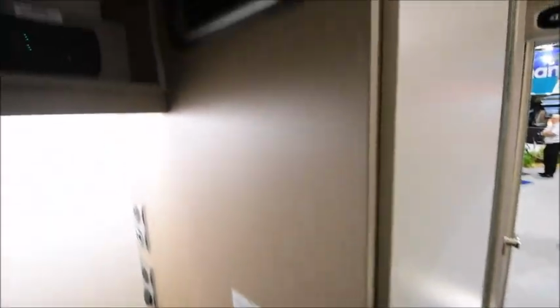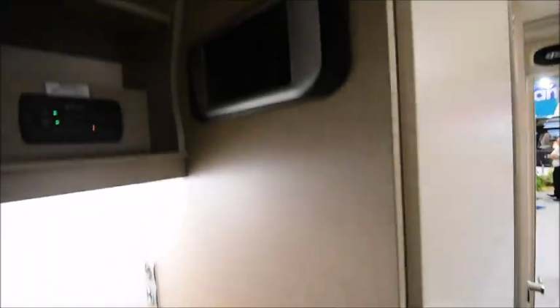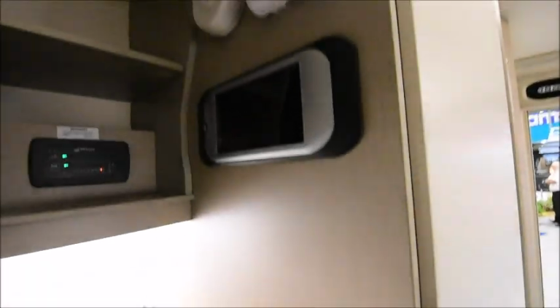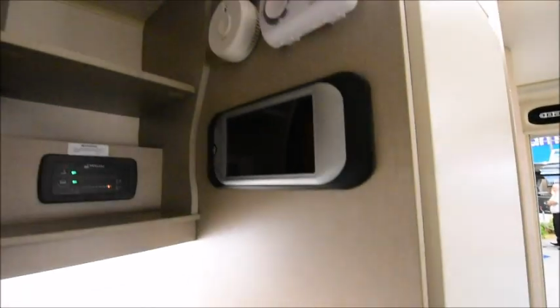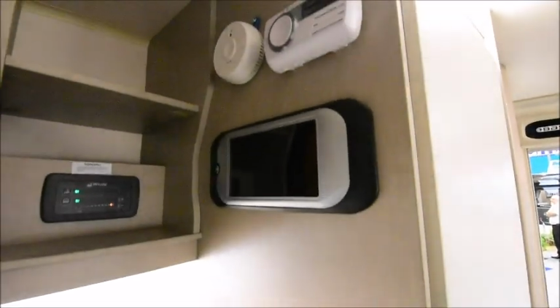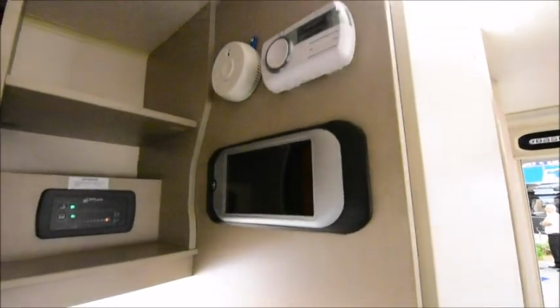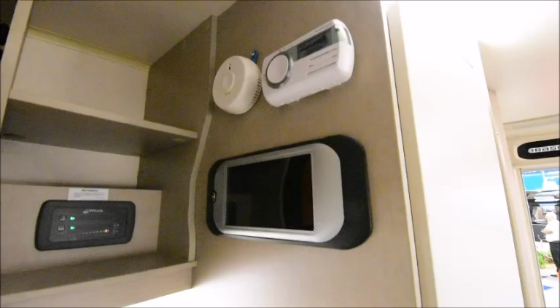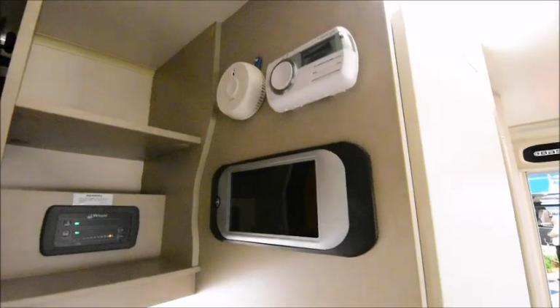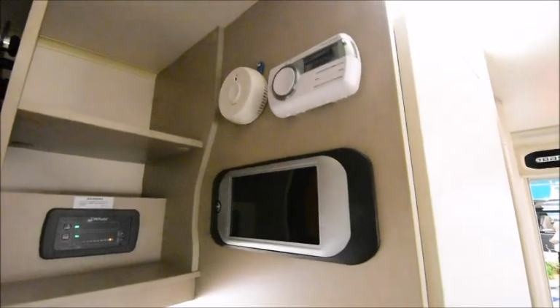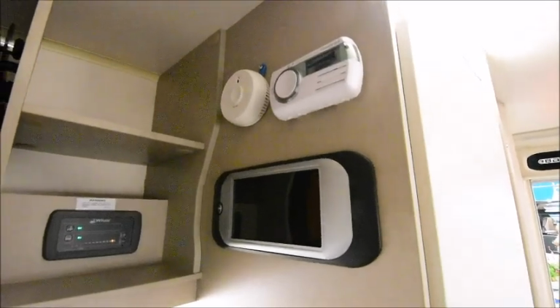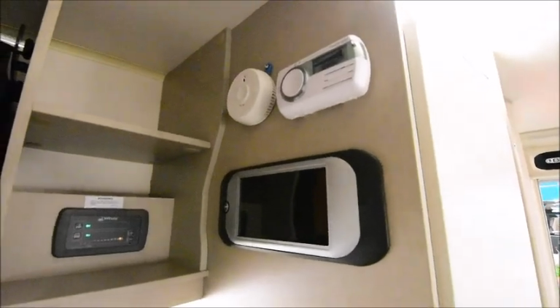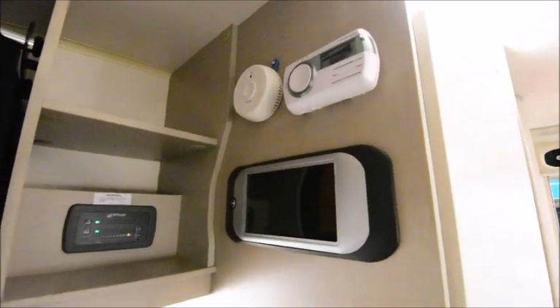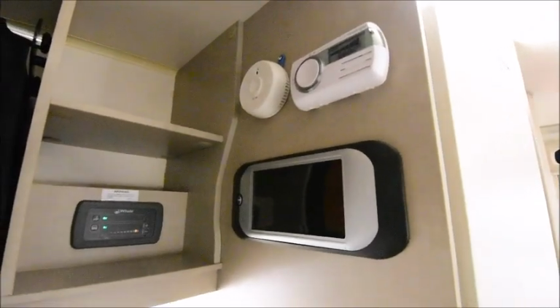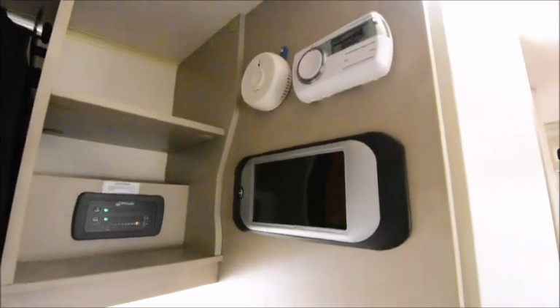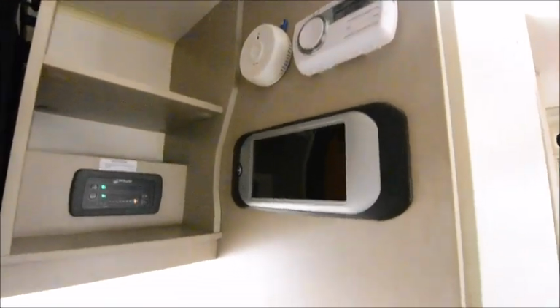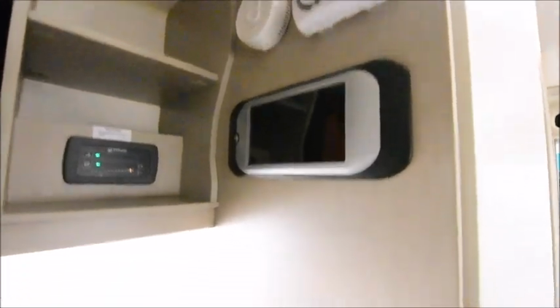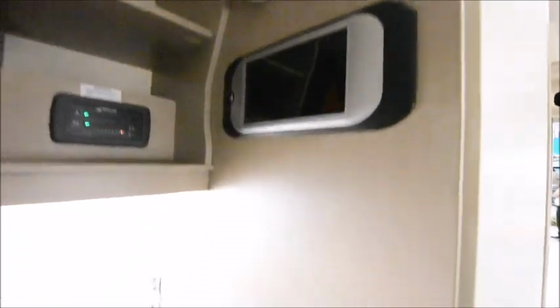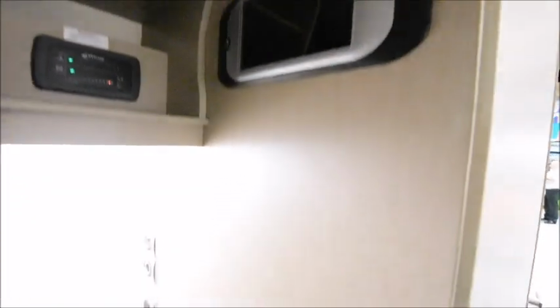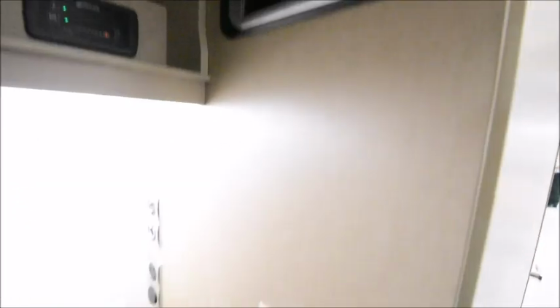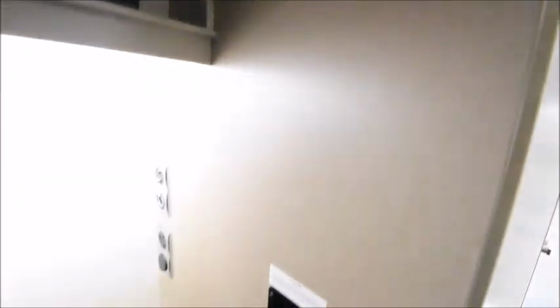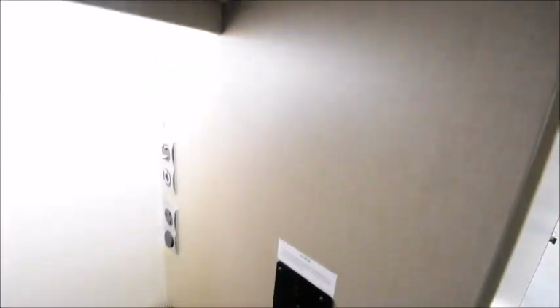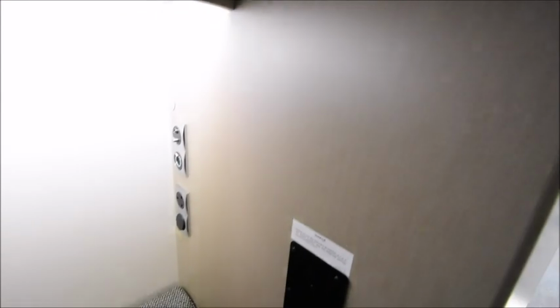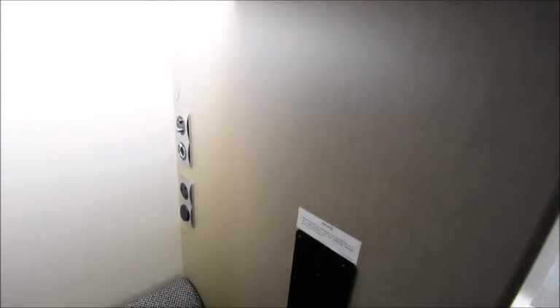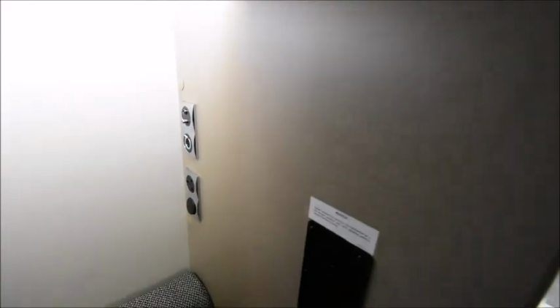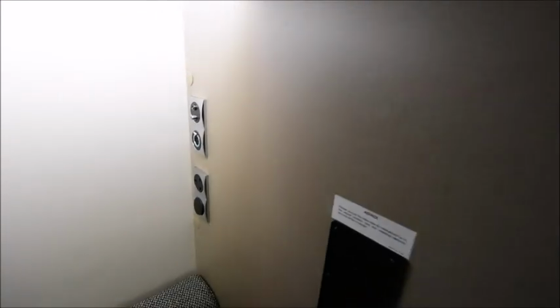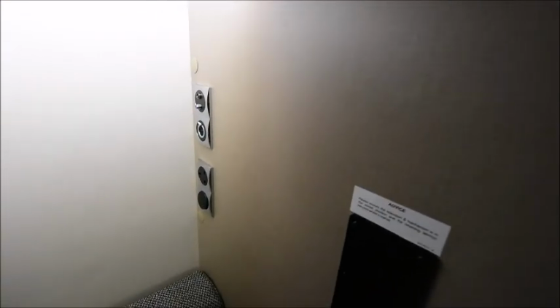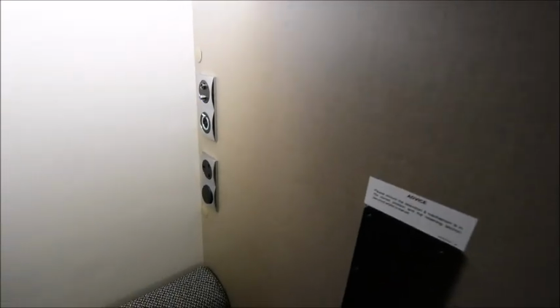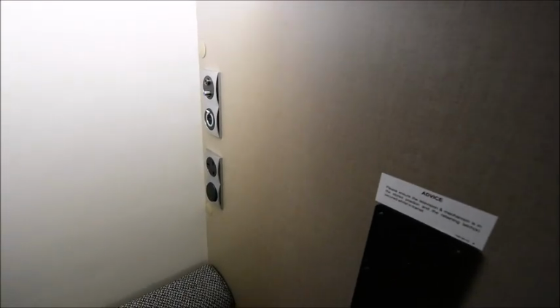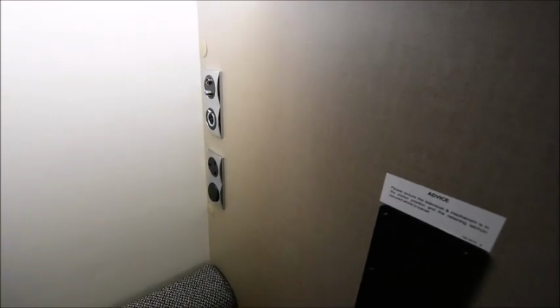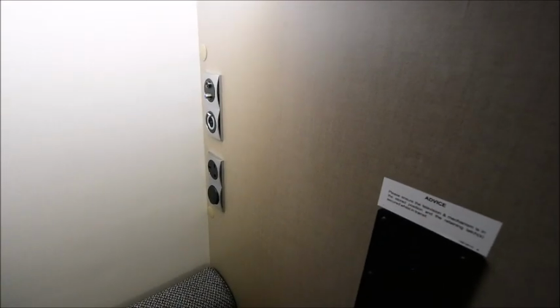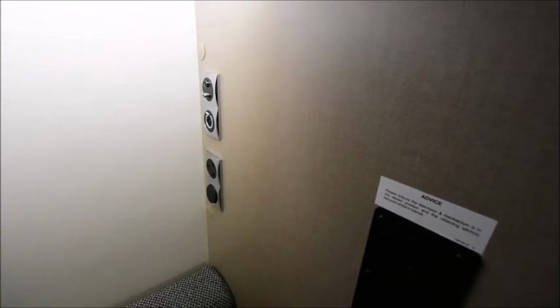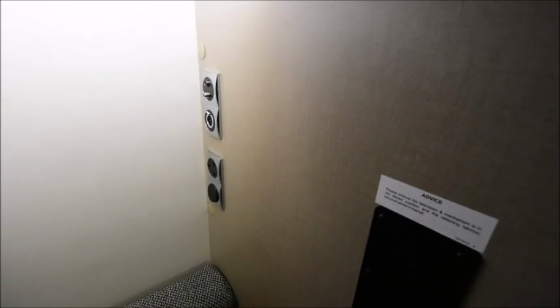Got the control panel, some switches and a TV aerial socket.